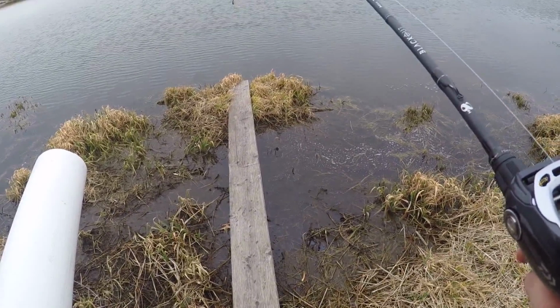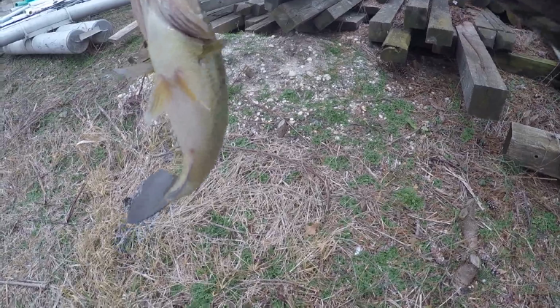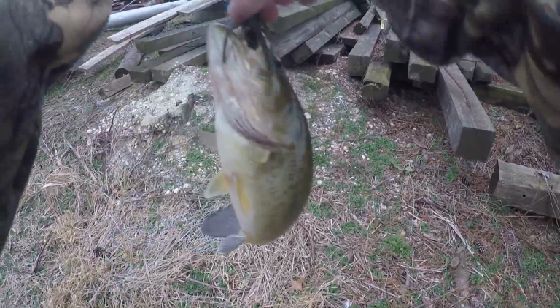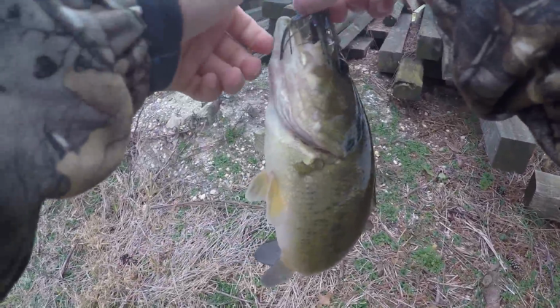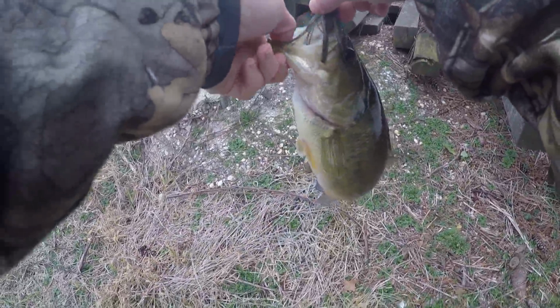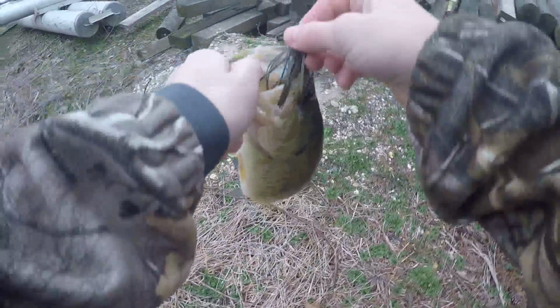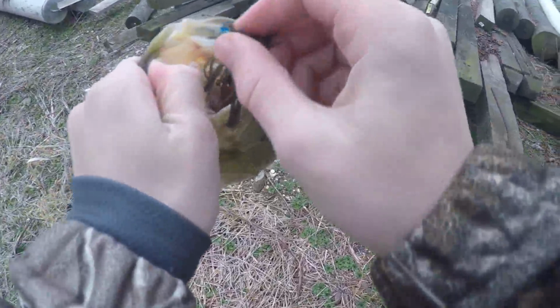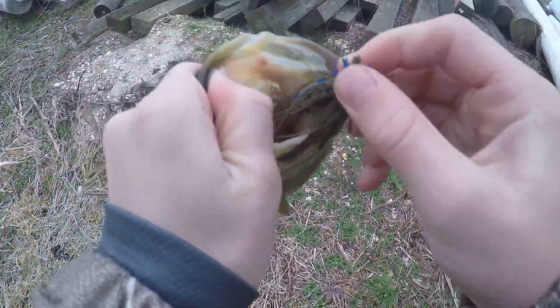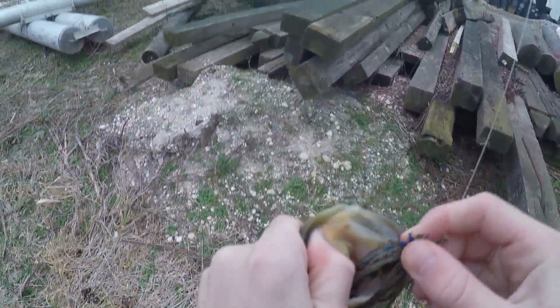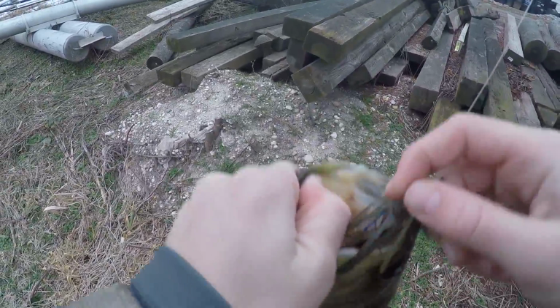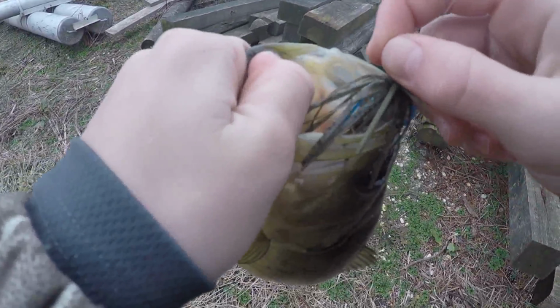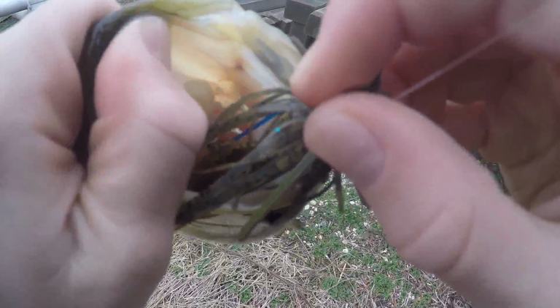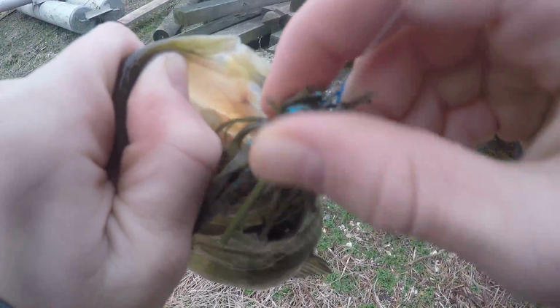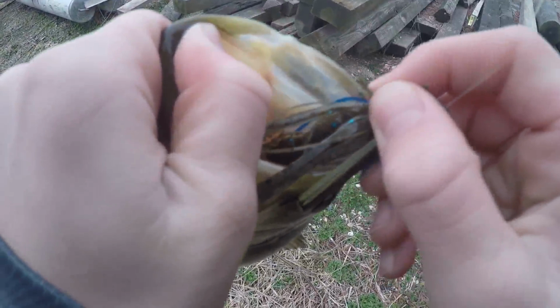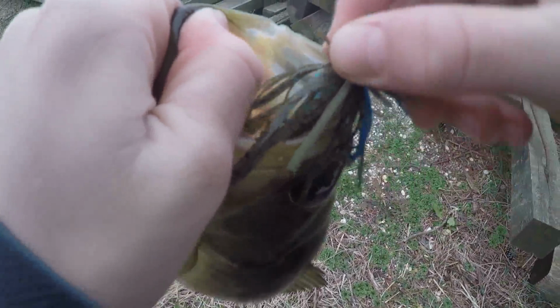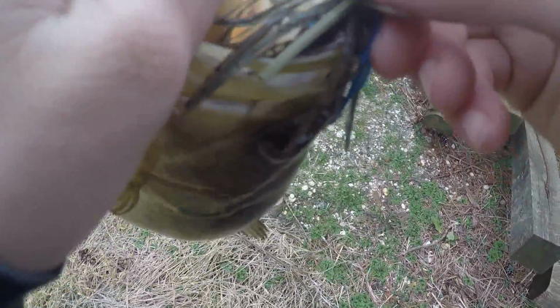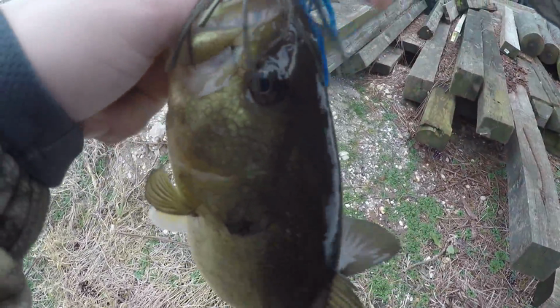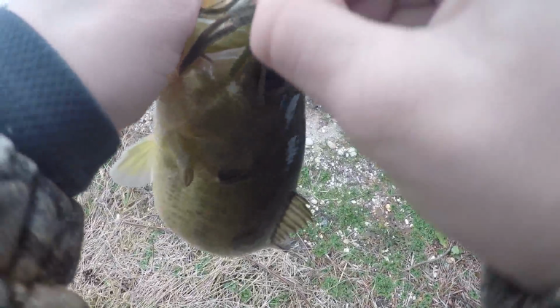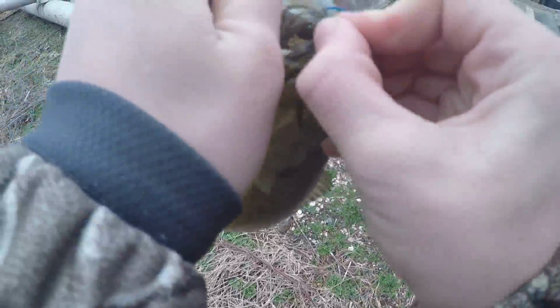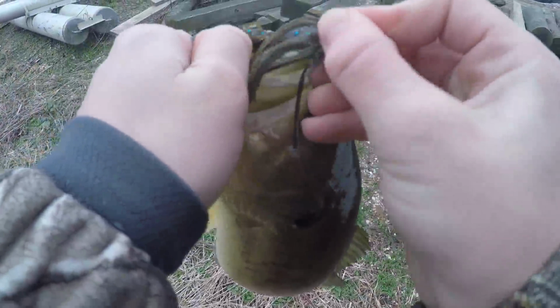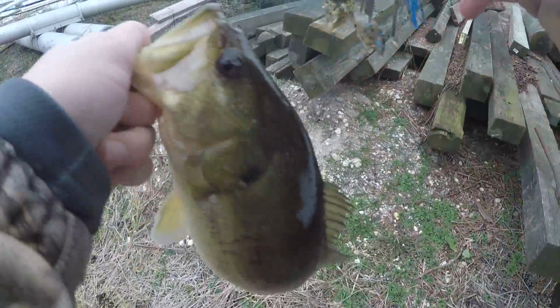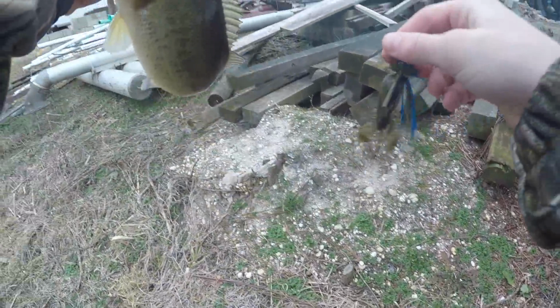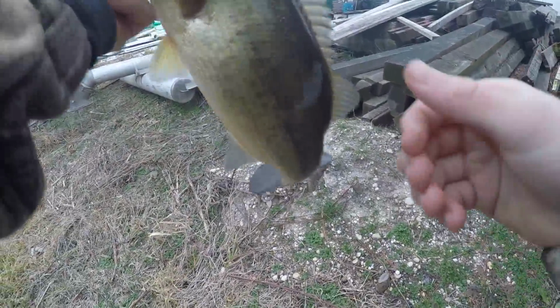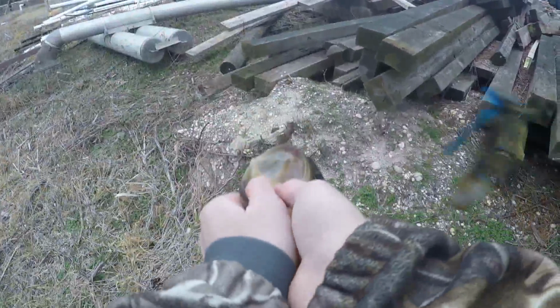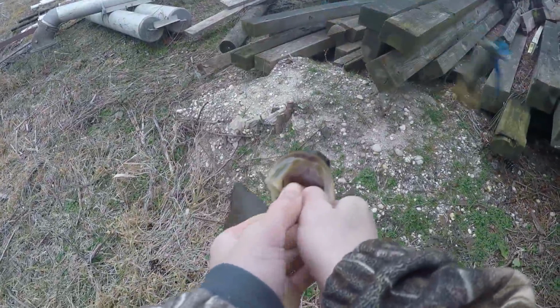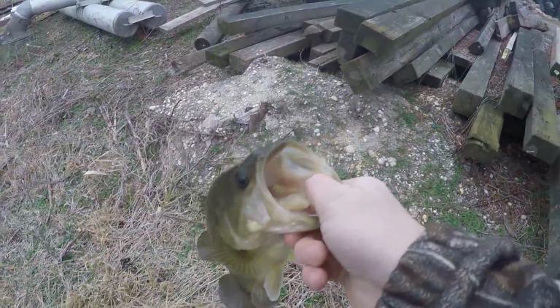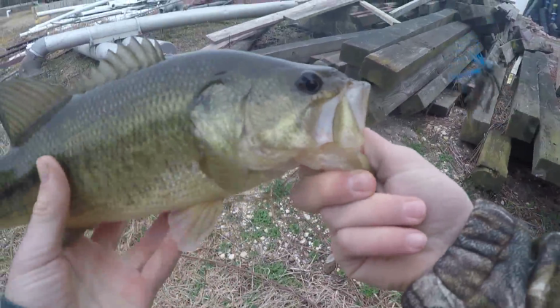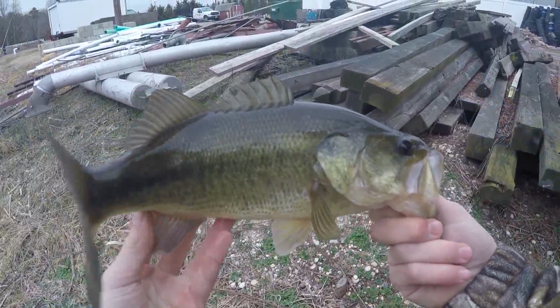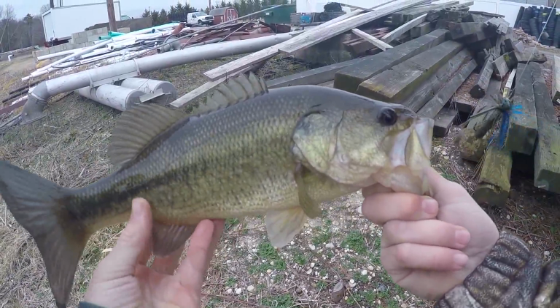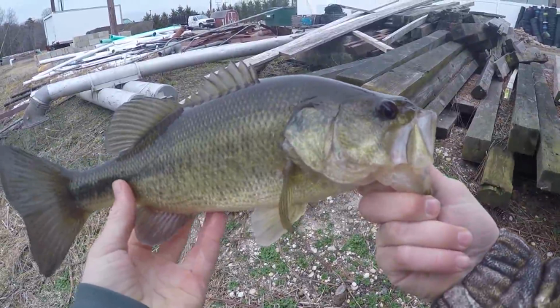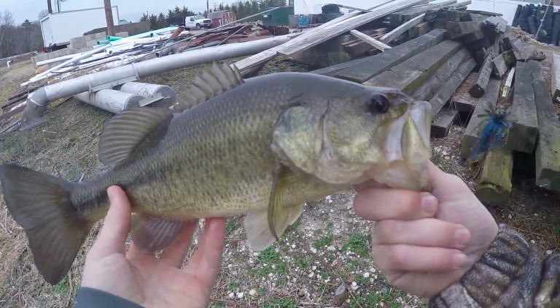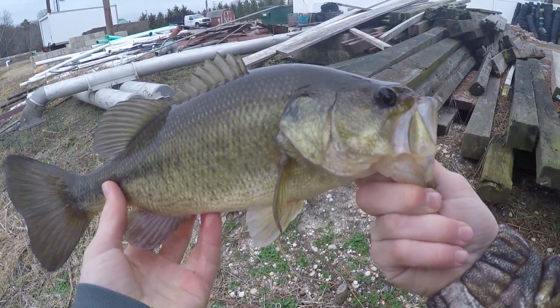Next cast, just jacked another one right in the same spot. Look at that hookset — couldn't get any better than that. I set him so hard he was not coming off. Another little one-pounder in the same spot.